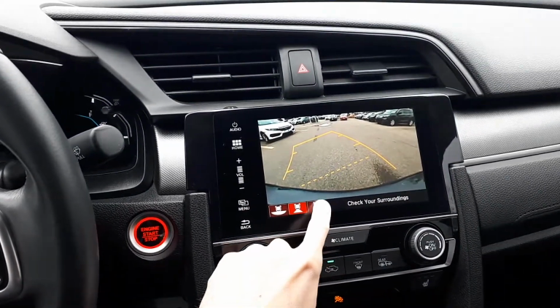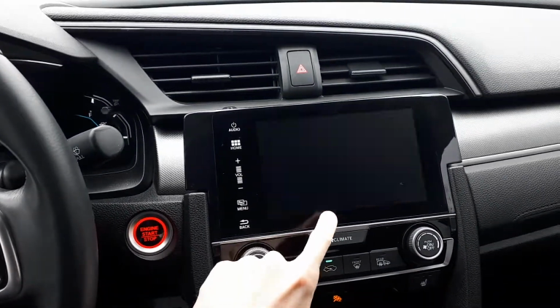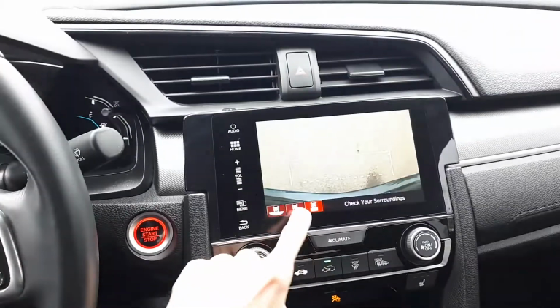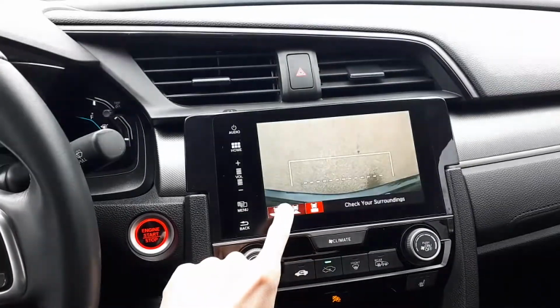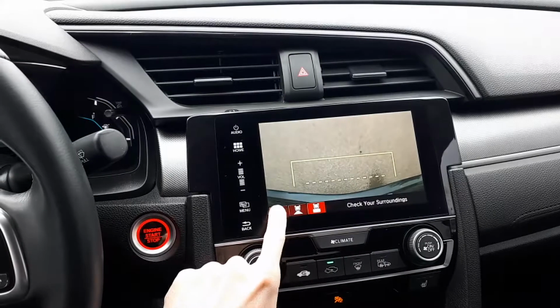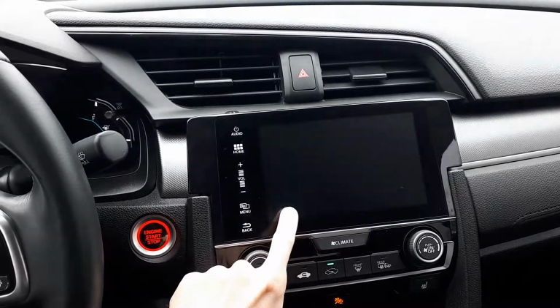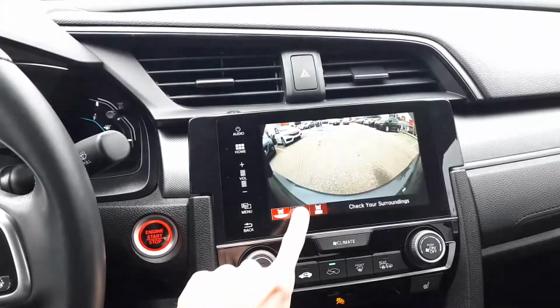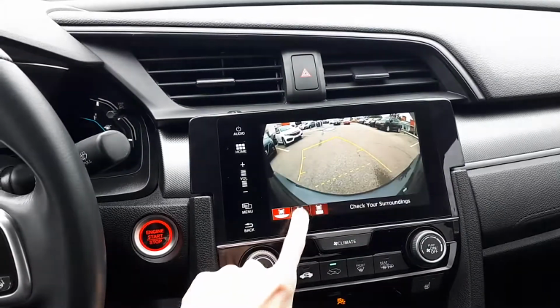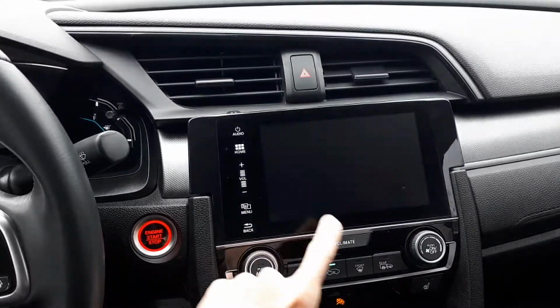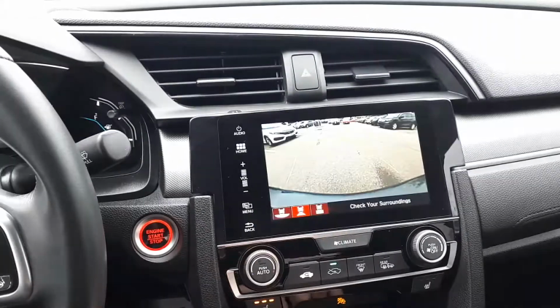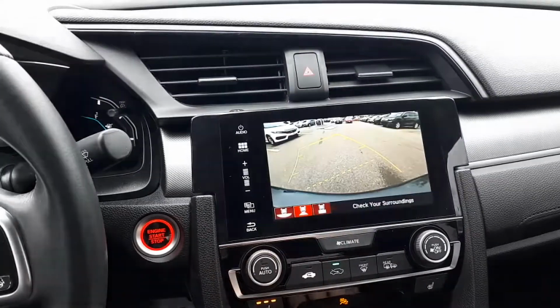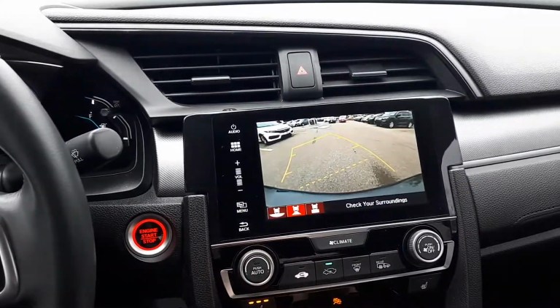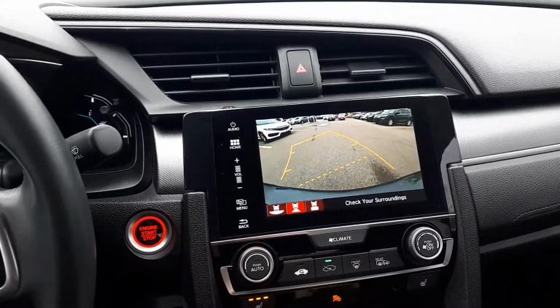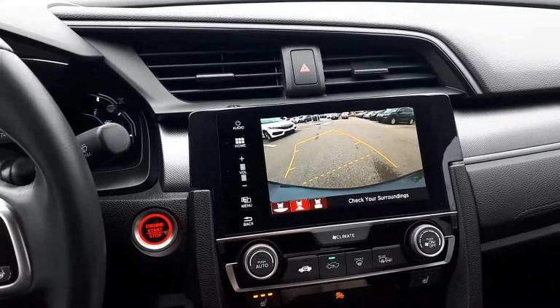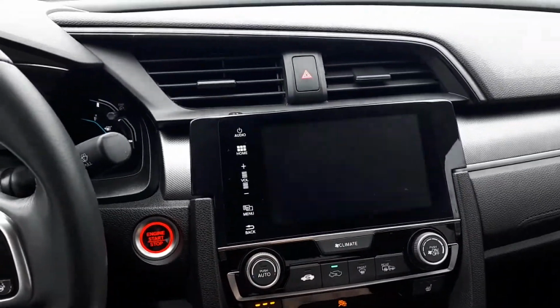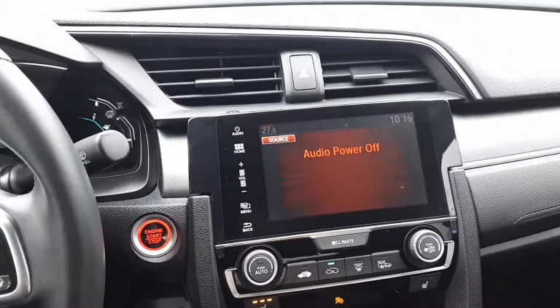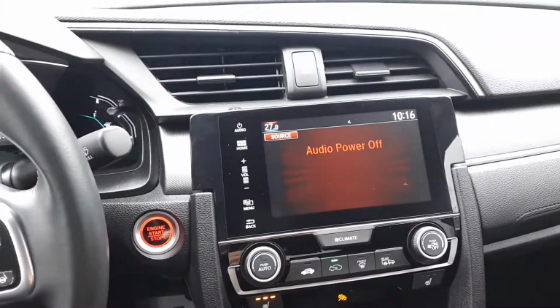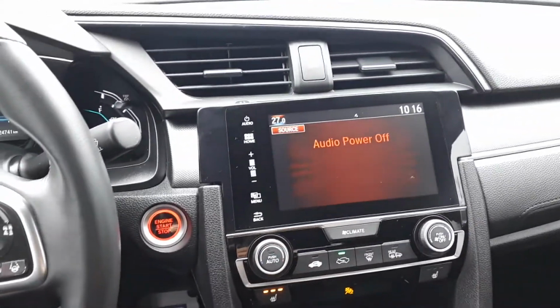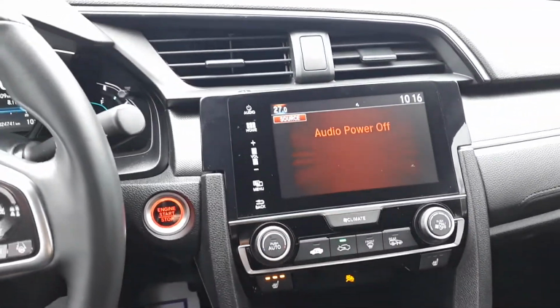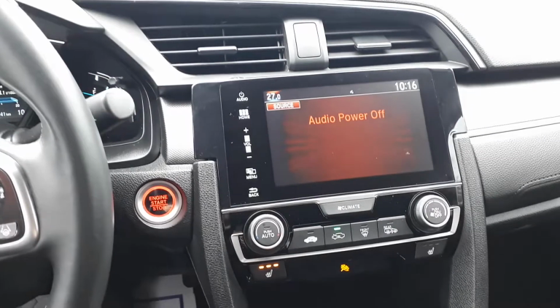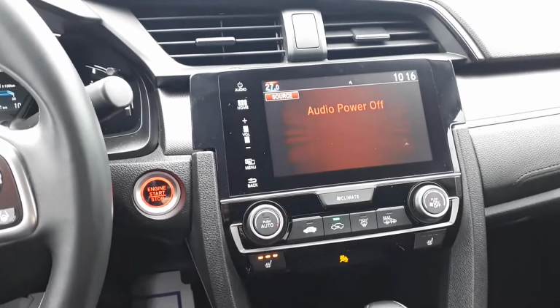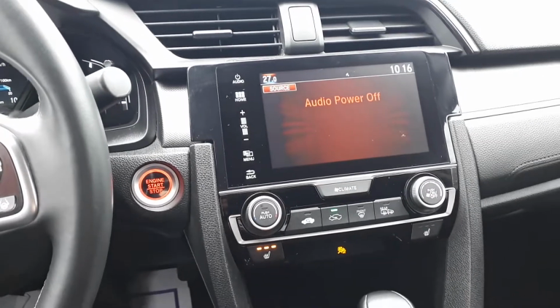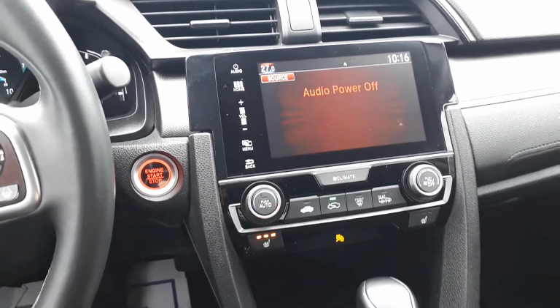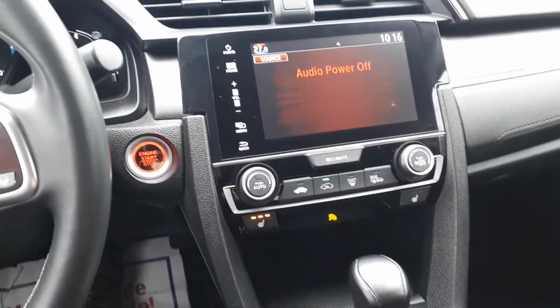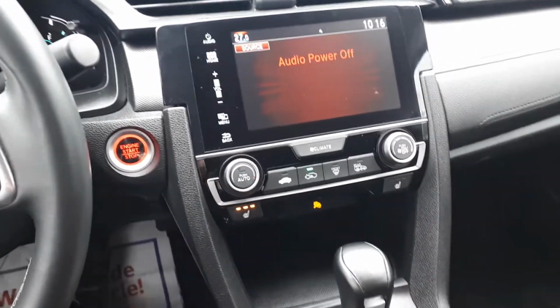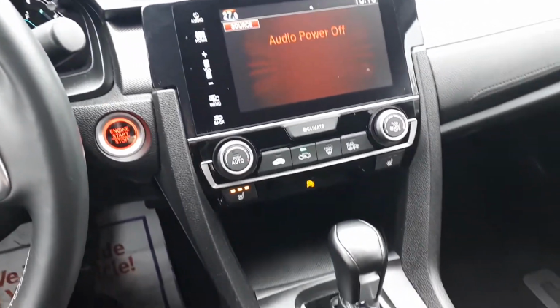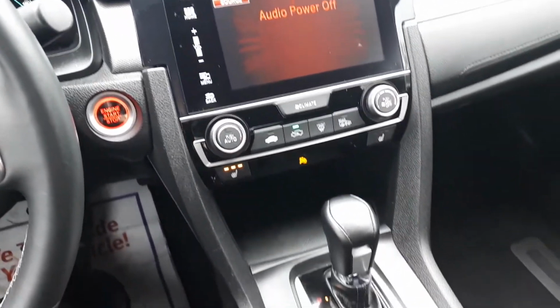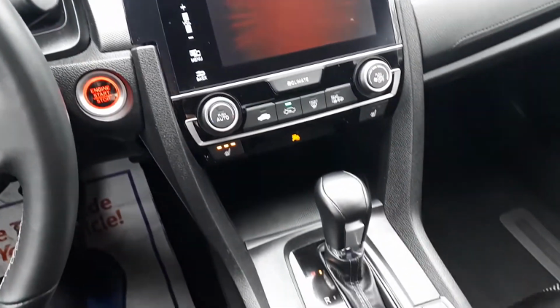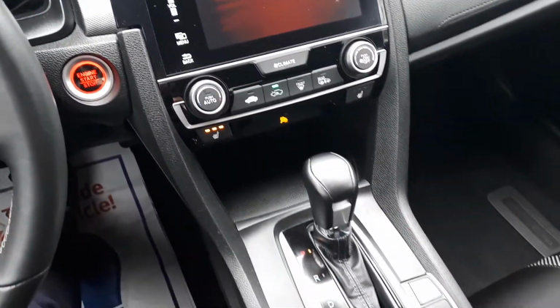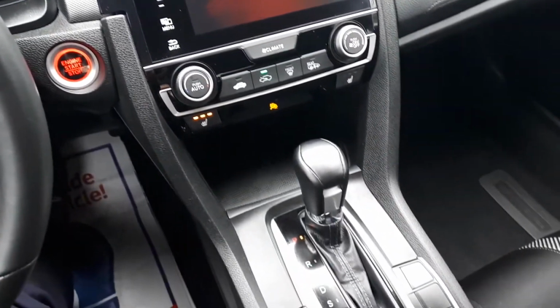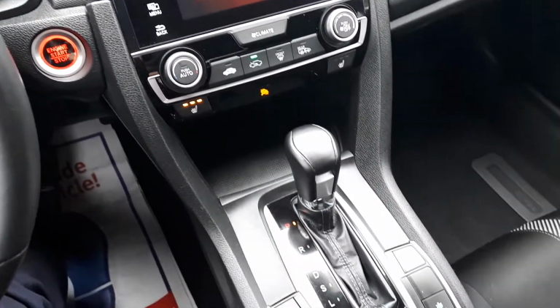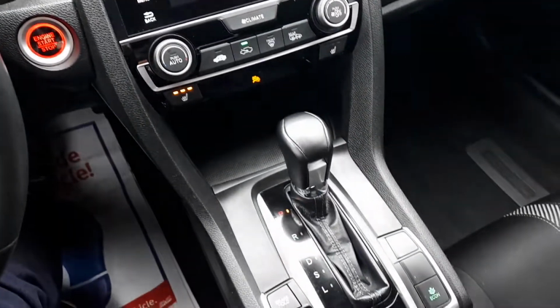There's a top down view, a wide view and a normal view. It also has heated seating and many more great features.